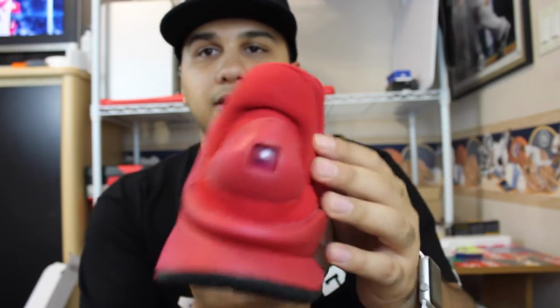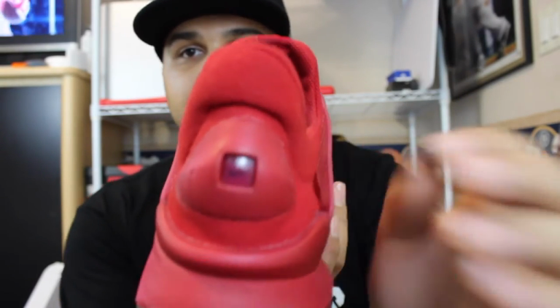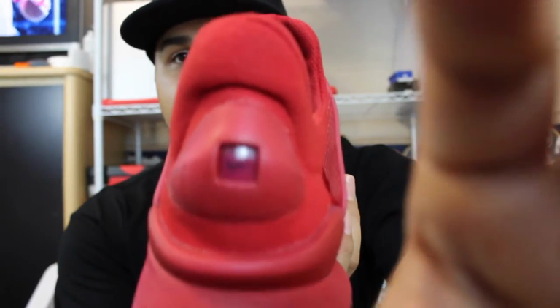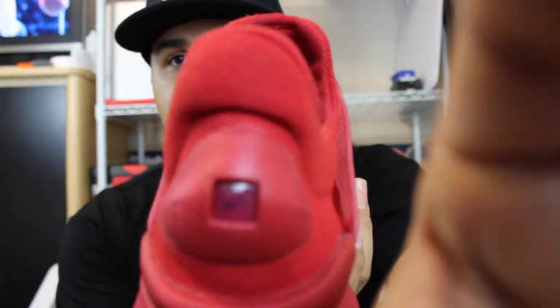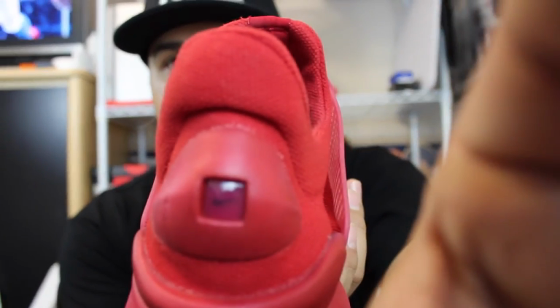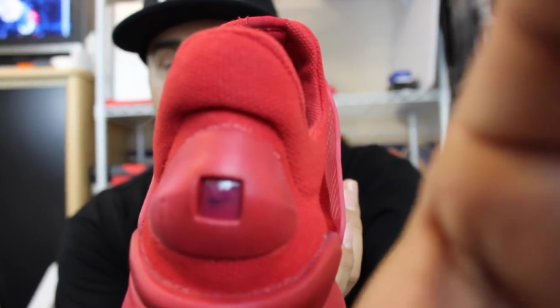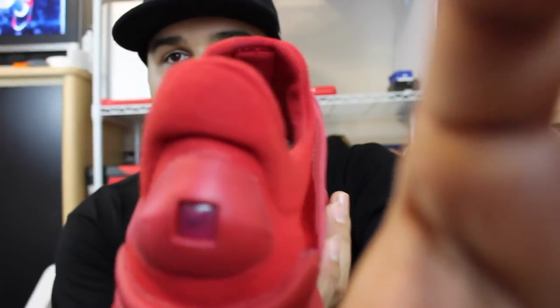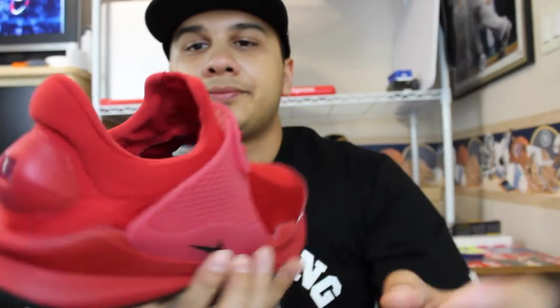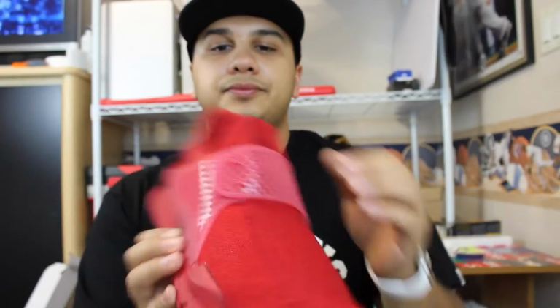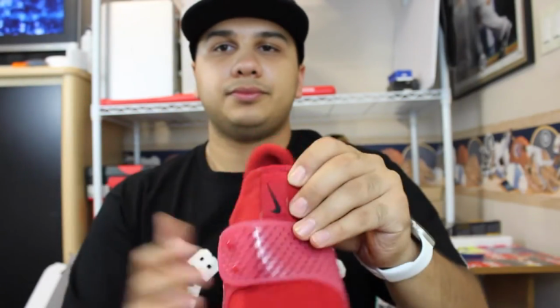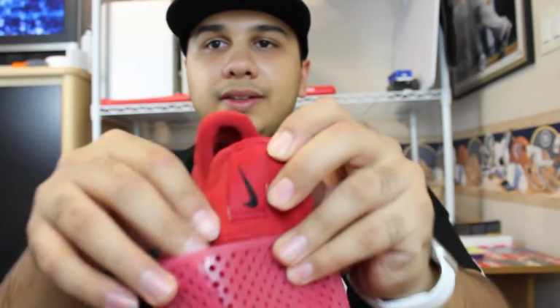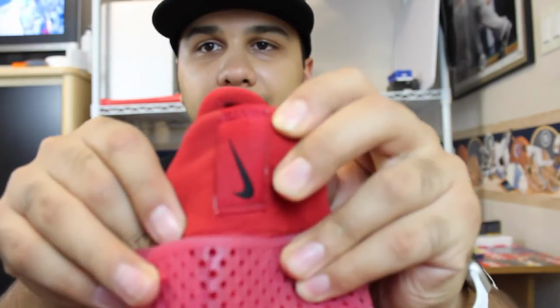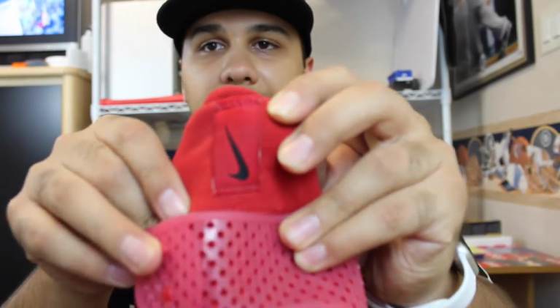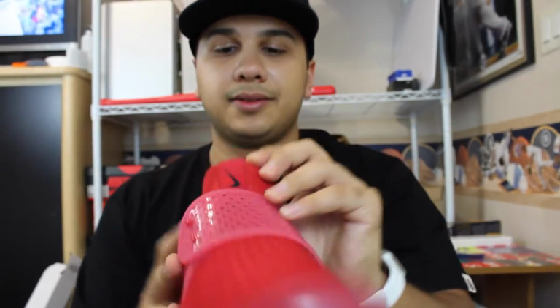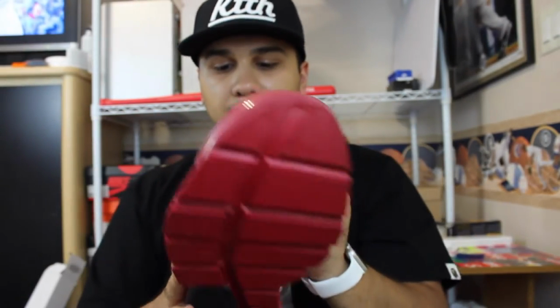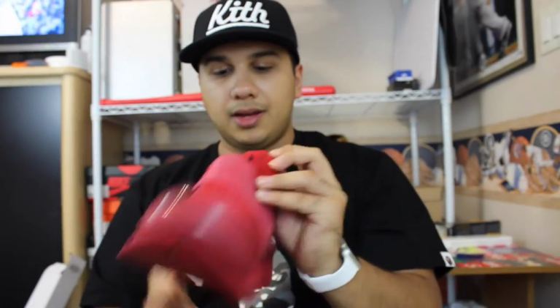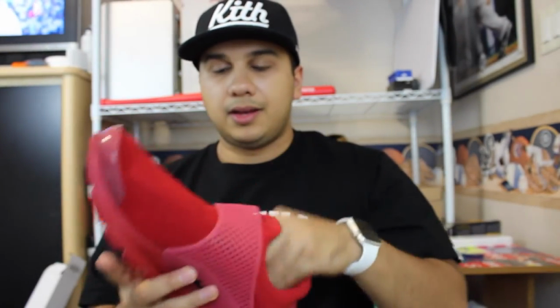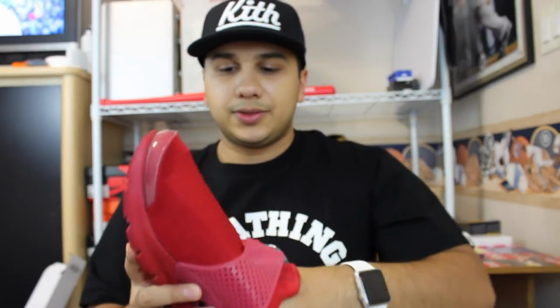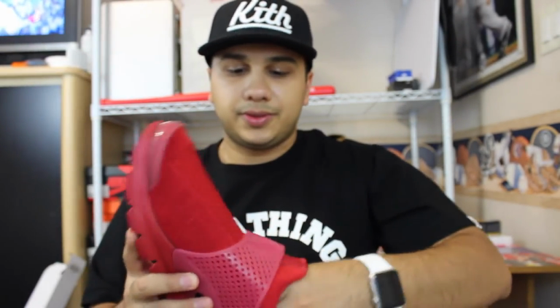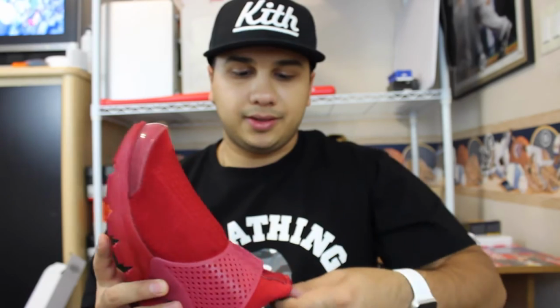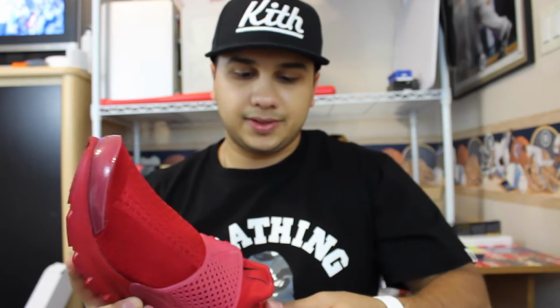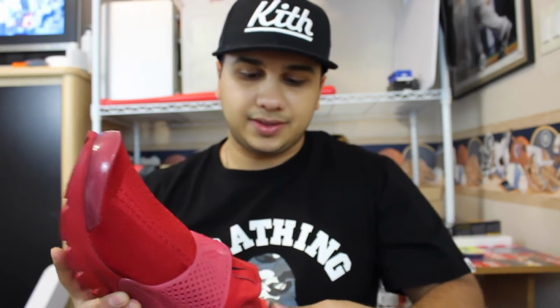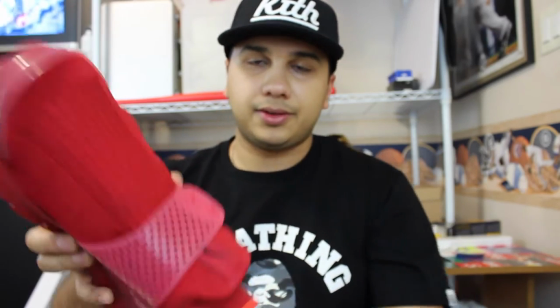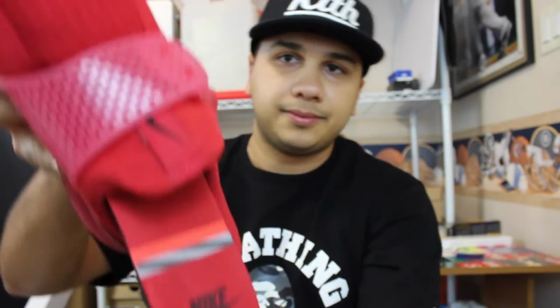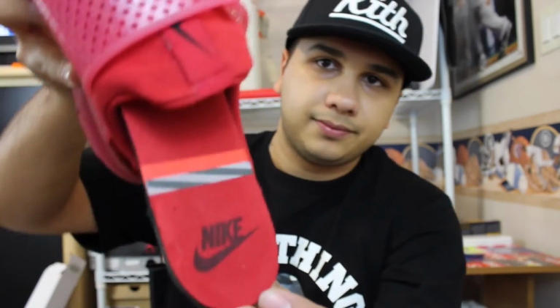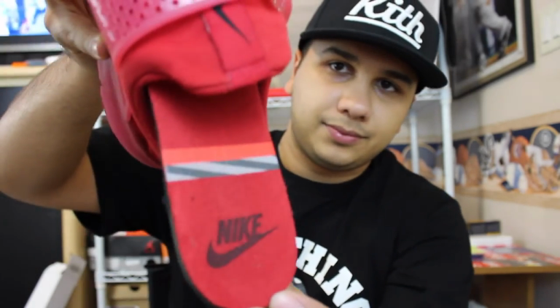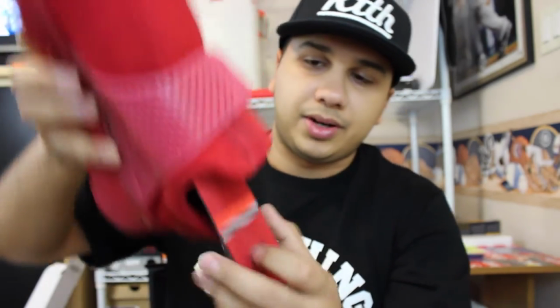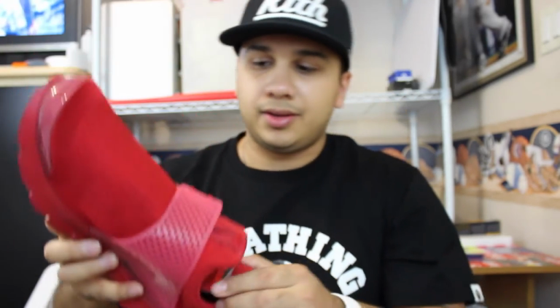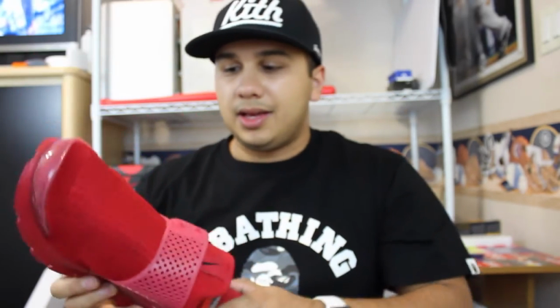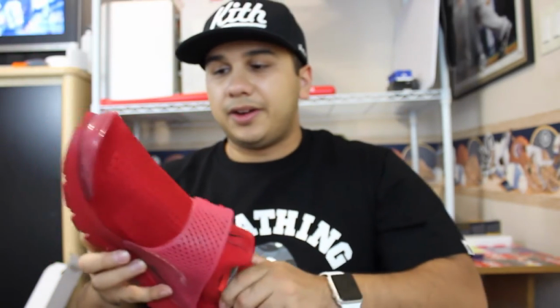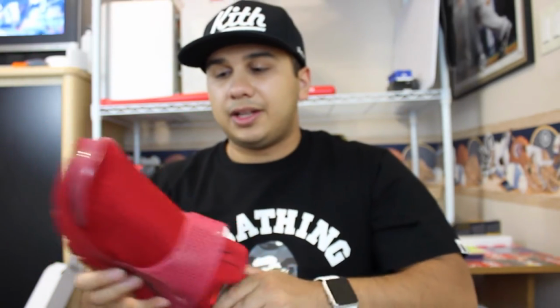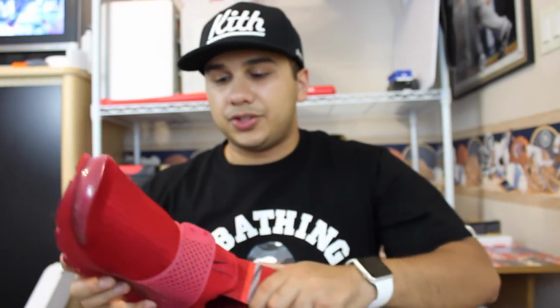You get that clear toe cap, the black Nike swoosh on the inside, black Nike swoosh on the outside. You get the bottom — it's actually one of the most comfortable shoes I own. You get the black on the back, the heel with the little Nike logo in it, the Nike tag, and the insoles are the same as the other. Very, very comfy shoe.